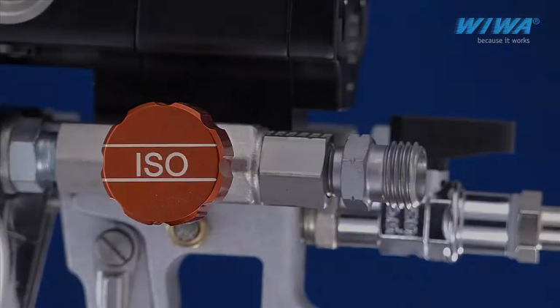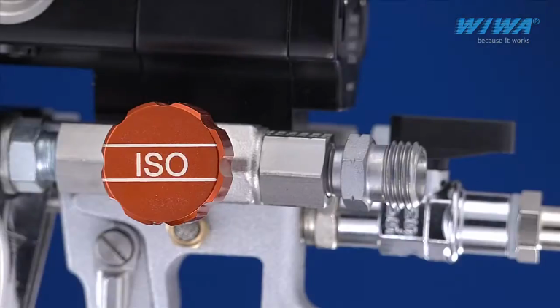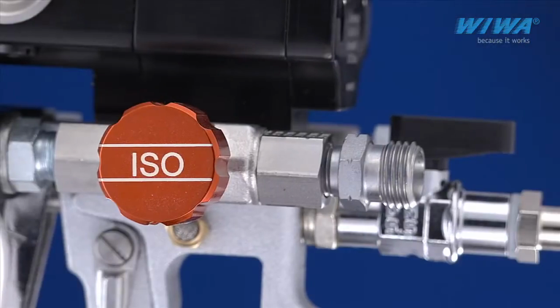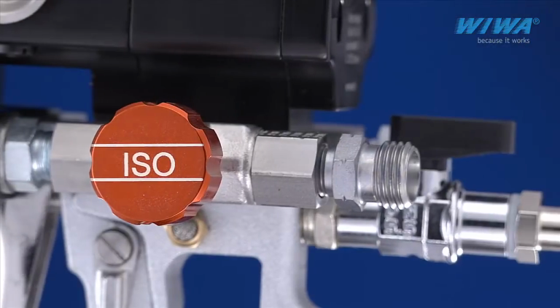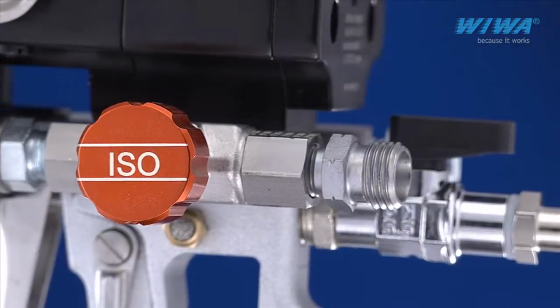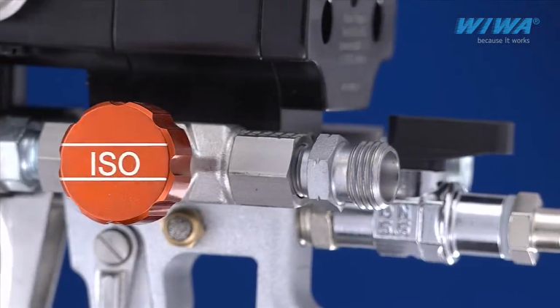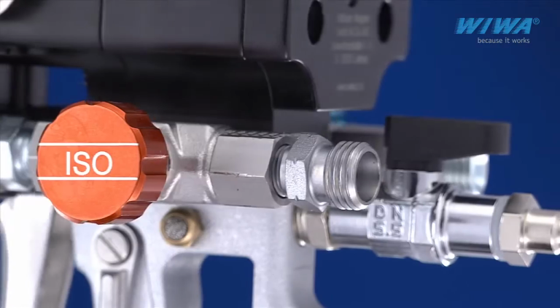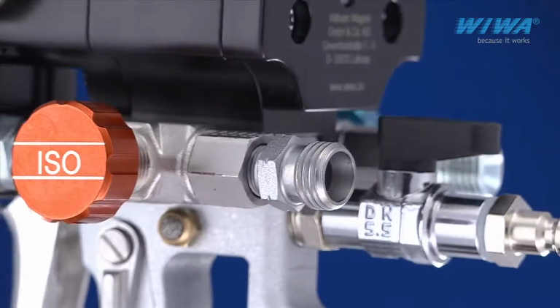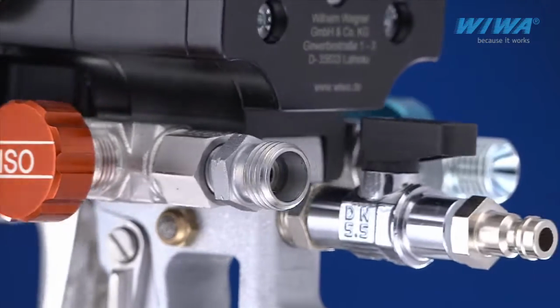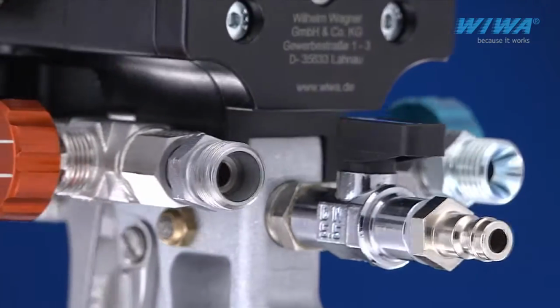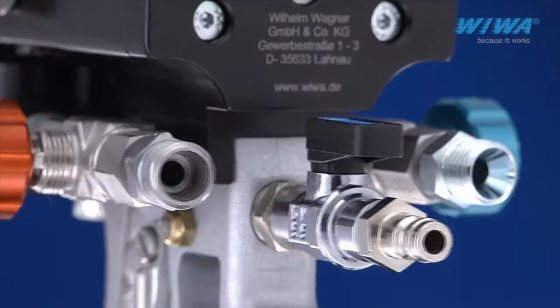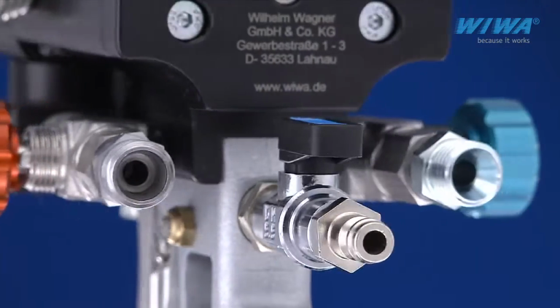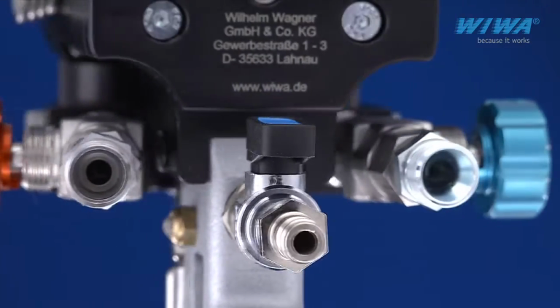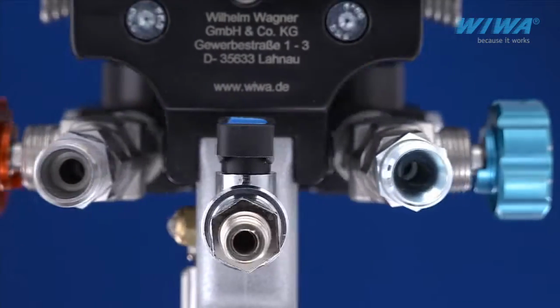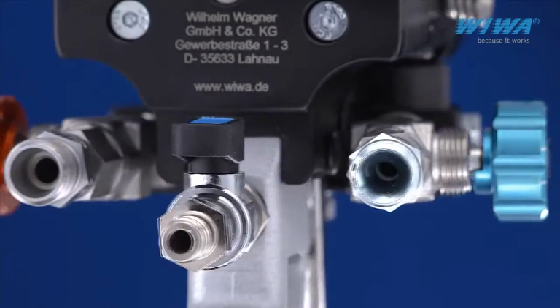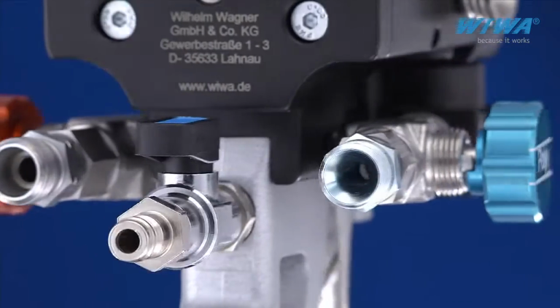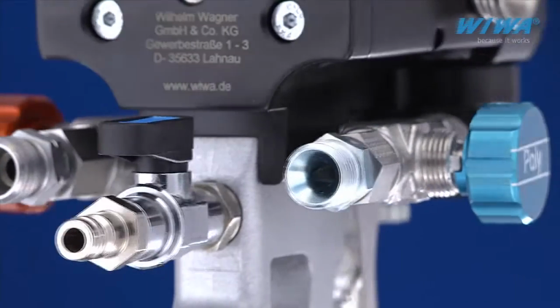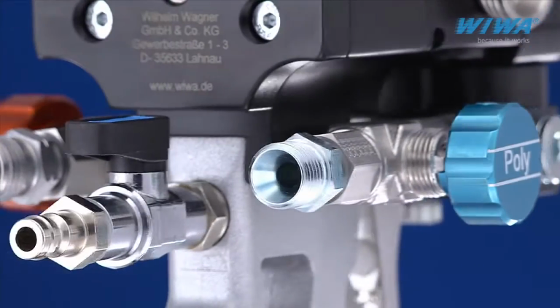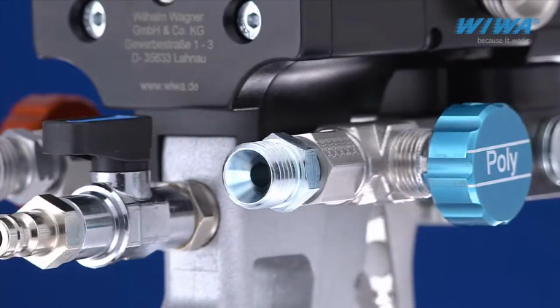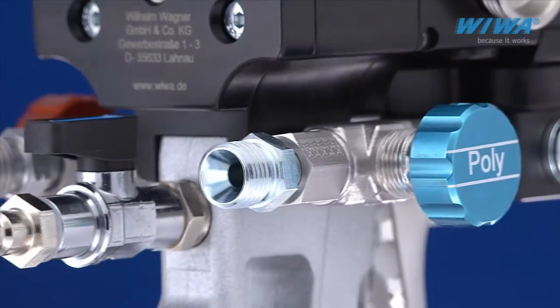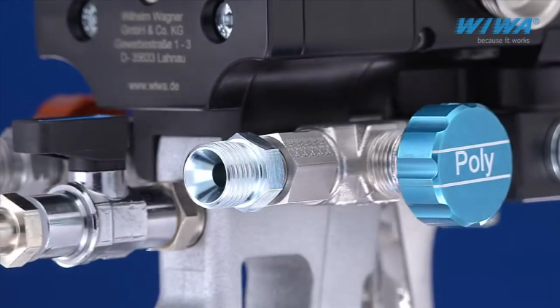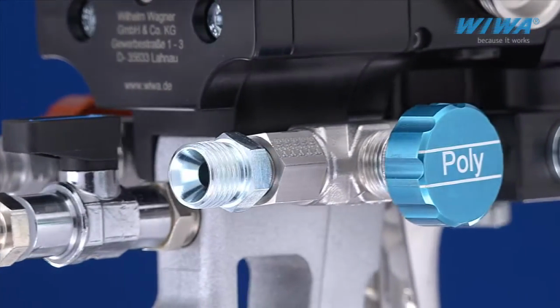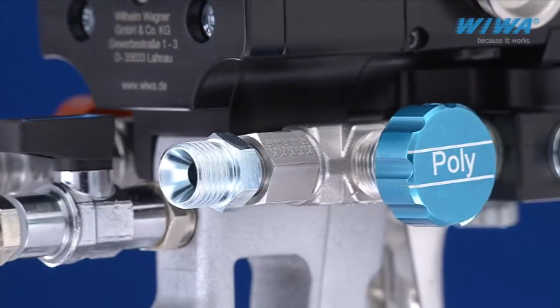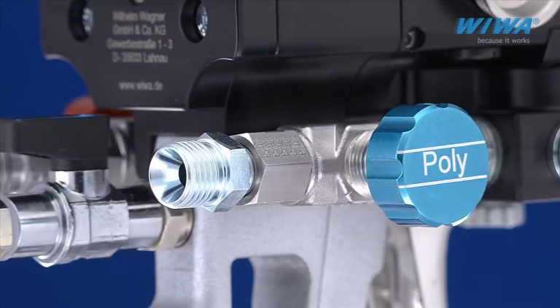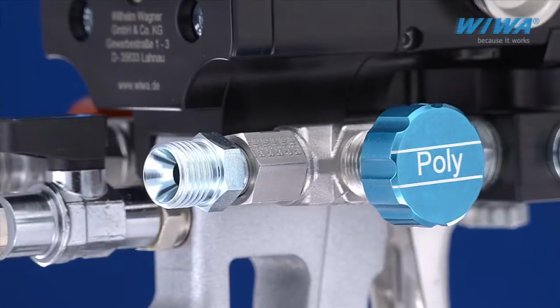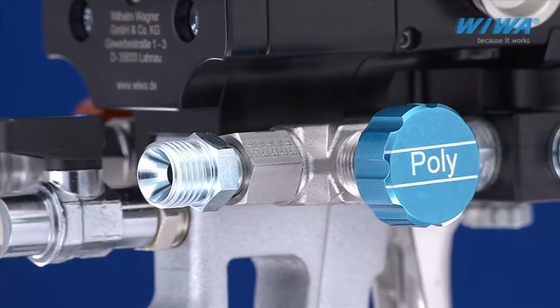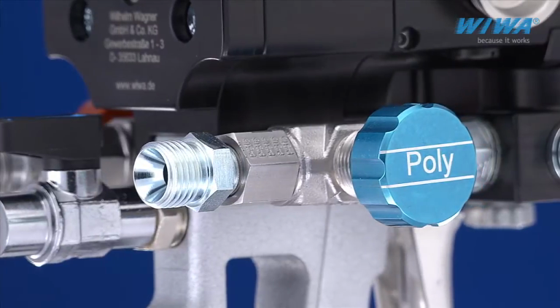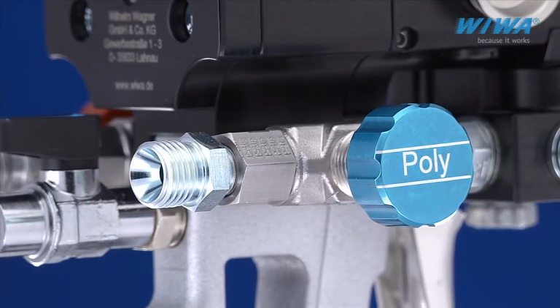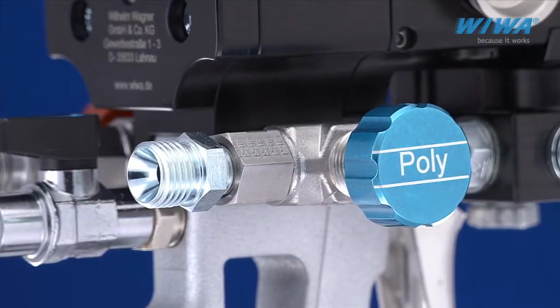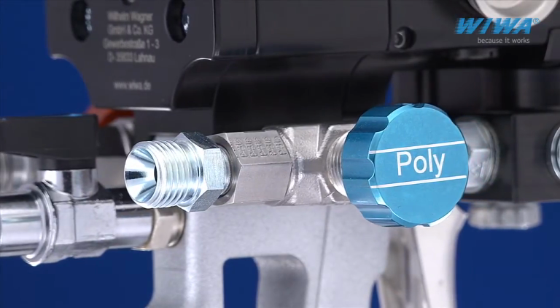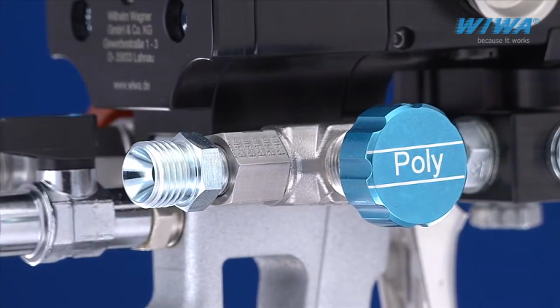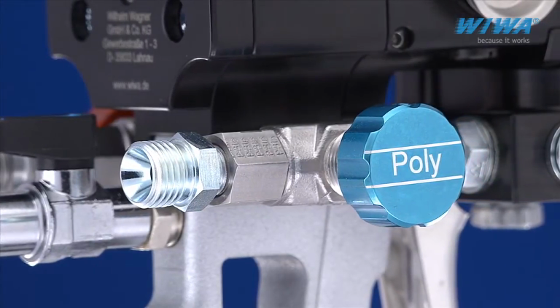No confusion. Poly and ISO ball valves are color-coded and fitted with different thread sizes to avoid any accidental cross-contamination.